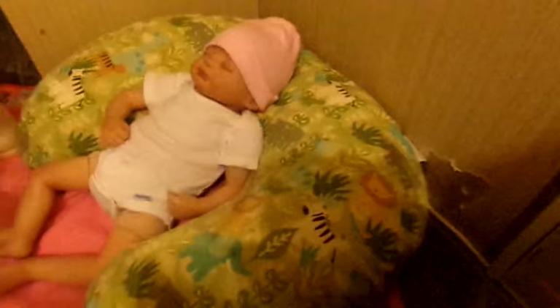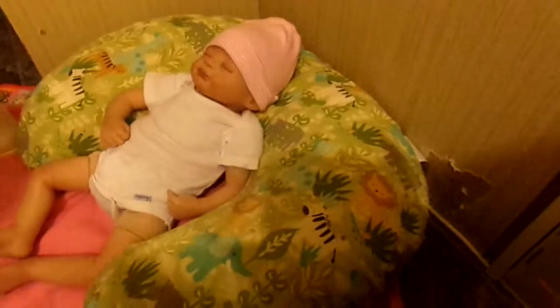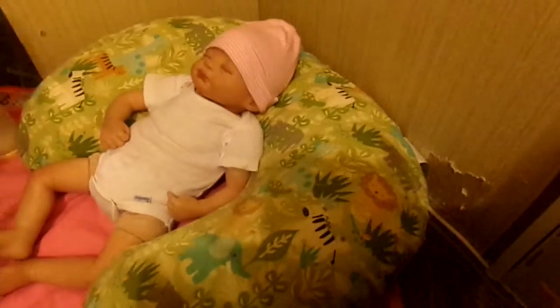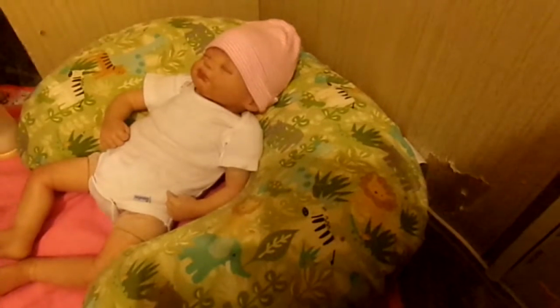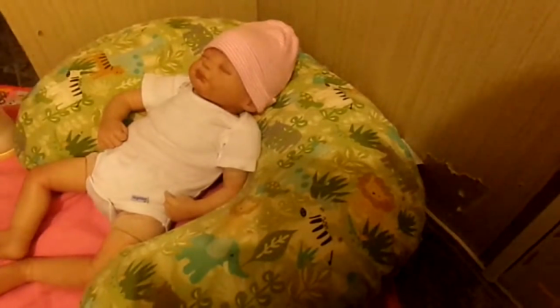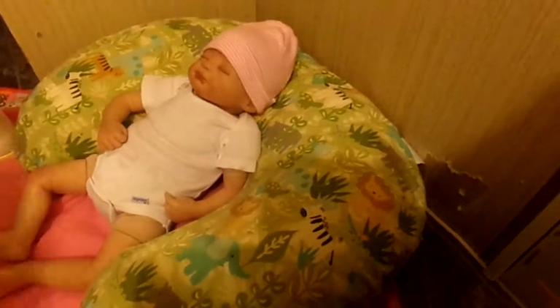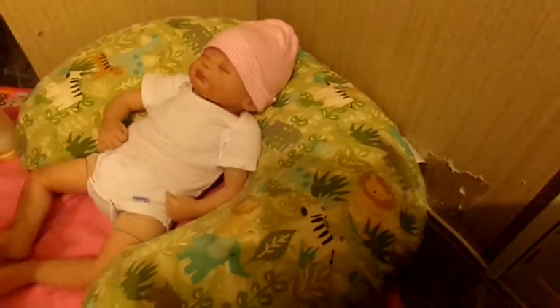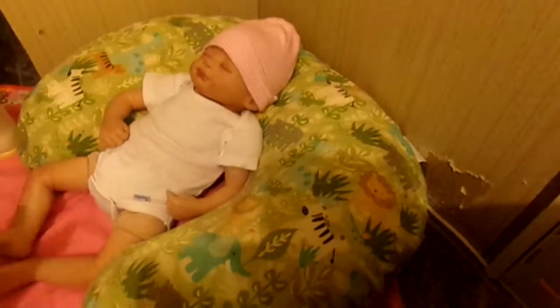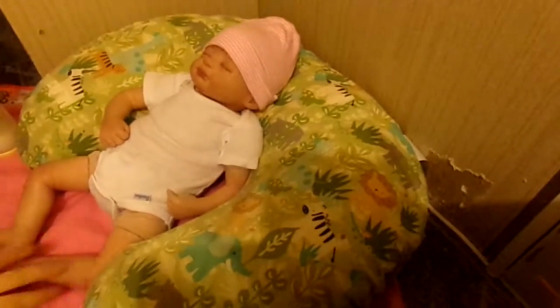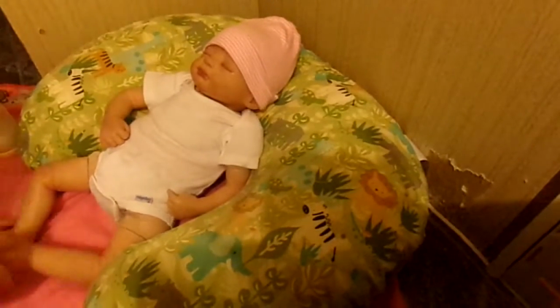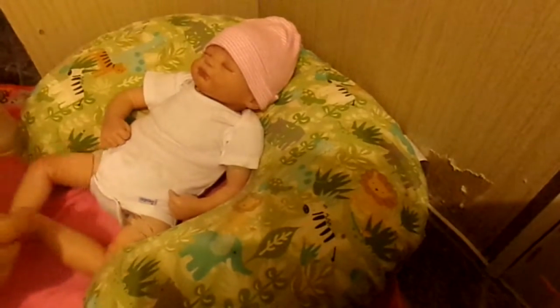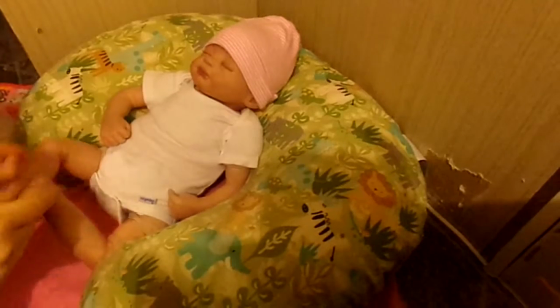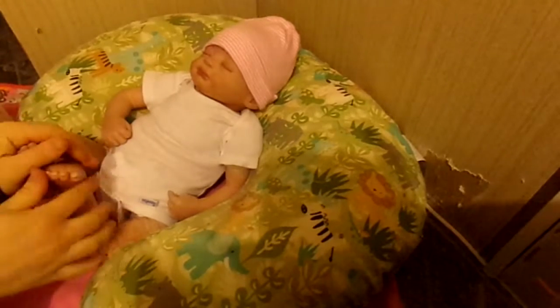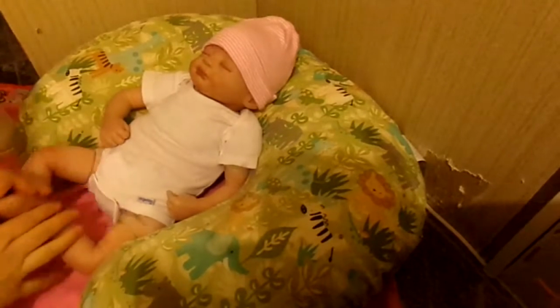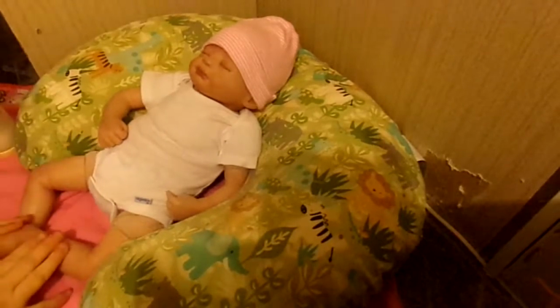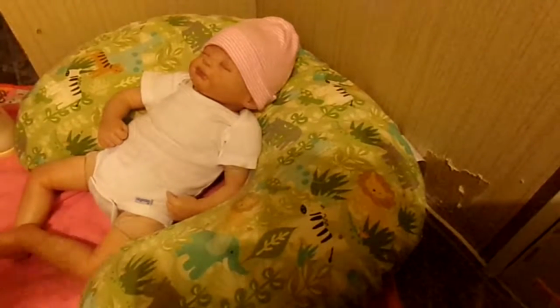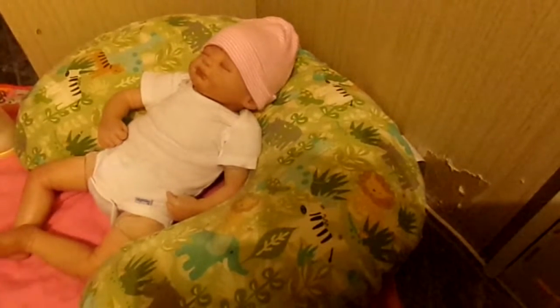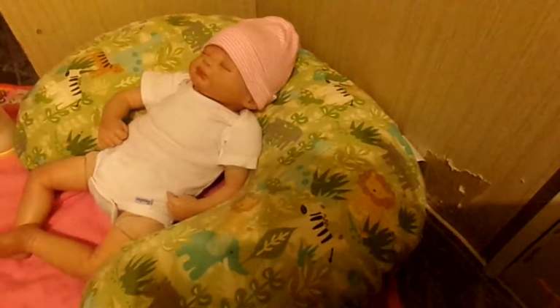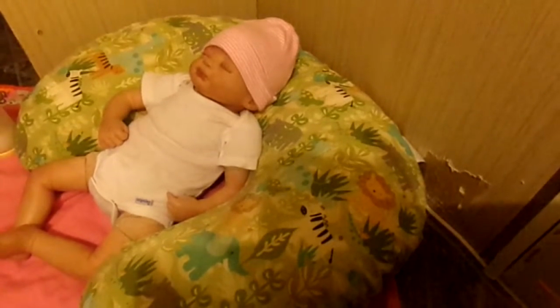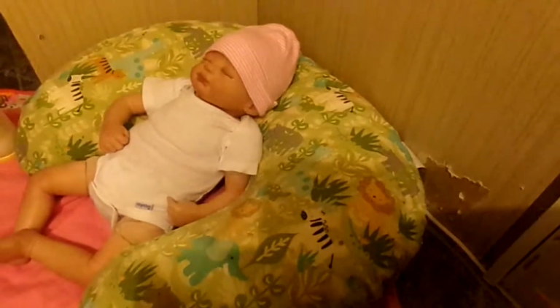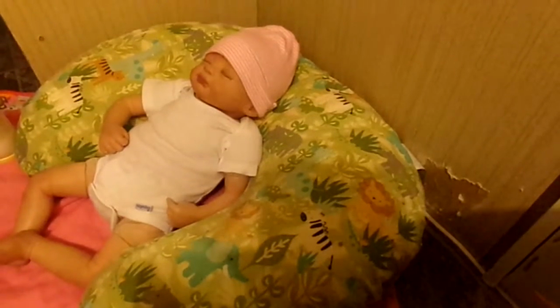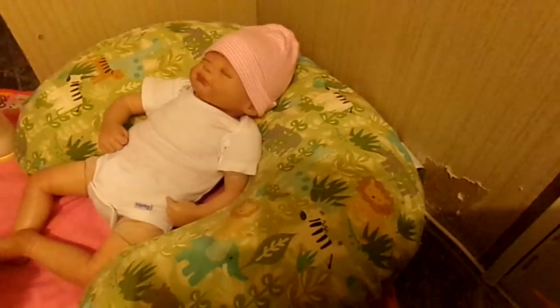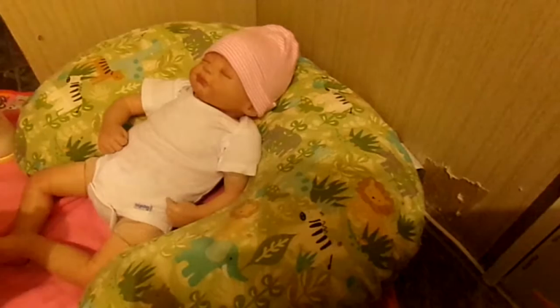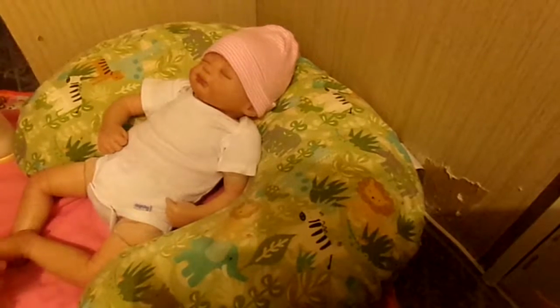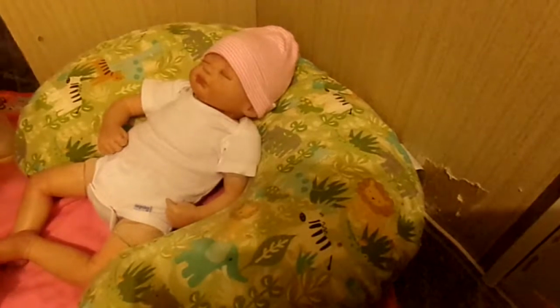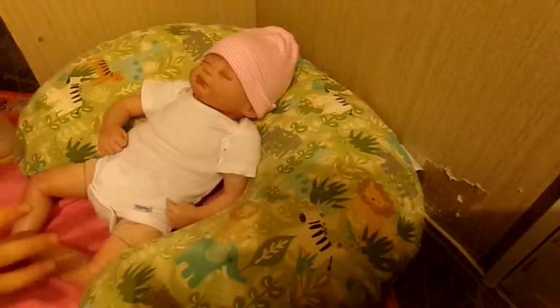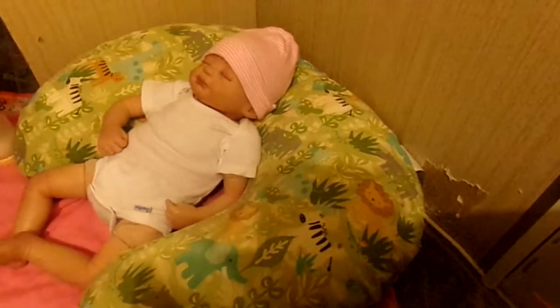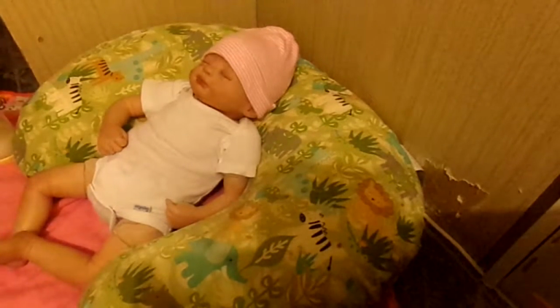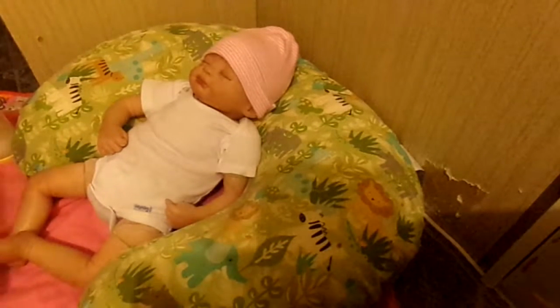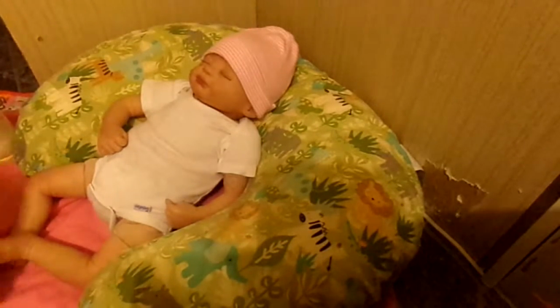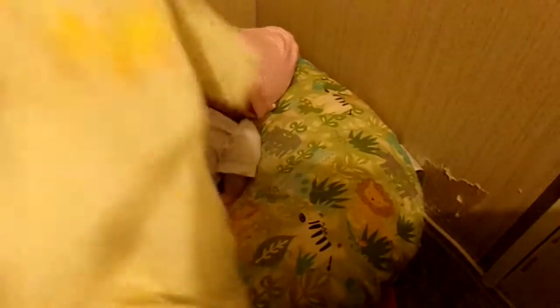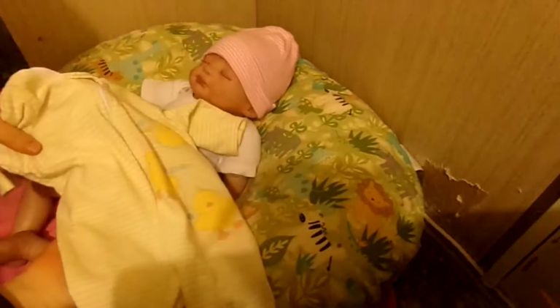Hi everyone! It's Hattie and baby Sadie here. We are going to be doing a nighttime feeding and changing video into her nighttime sleeper.